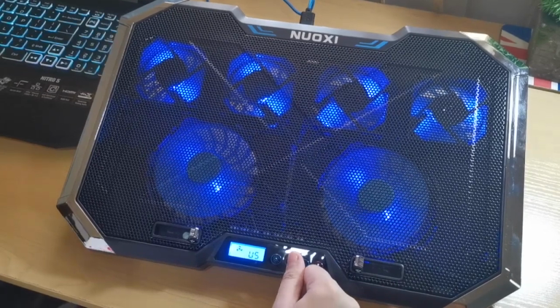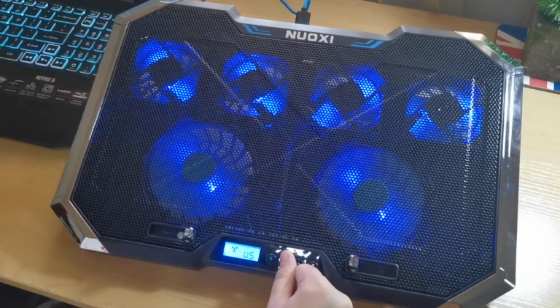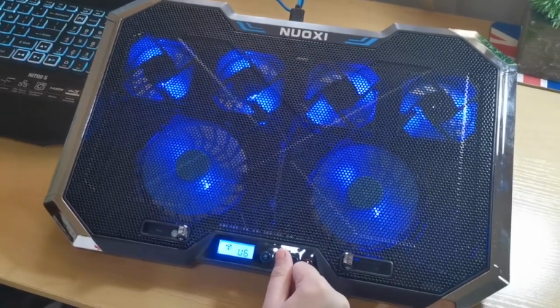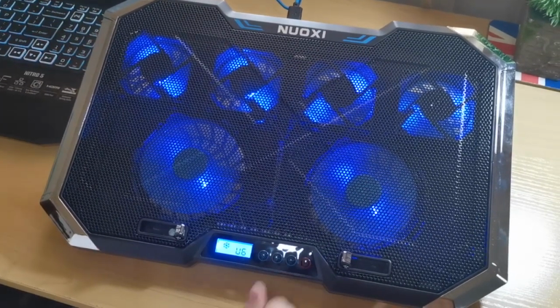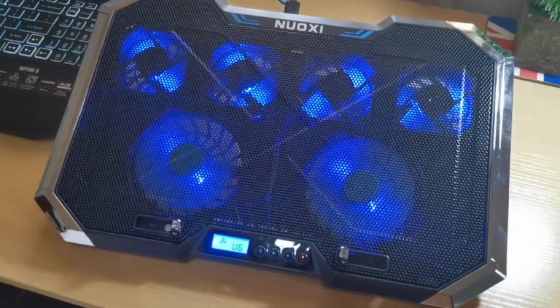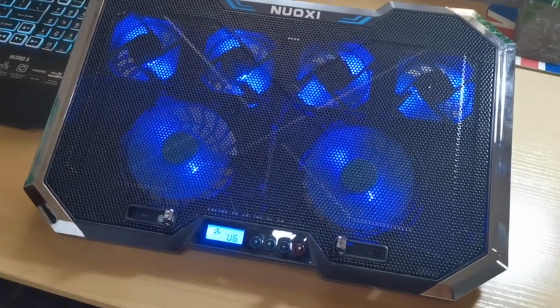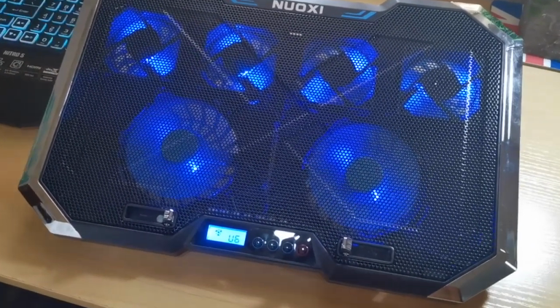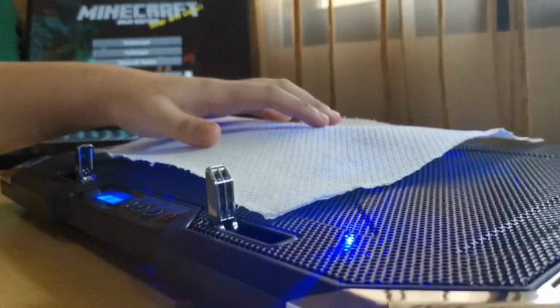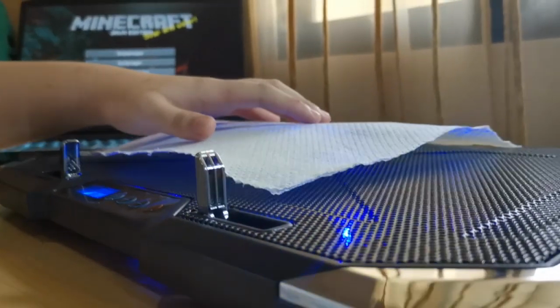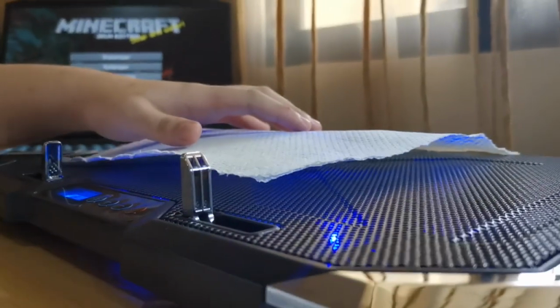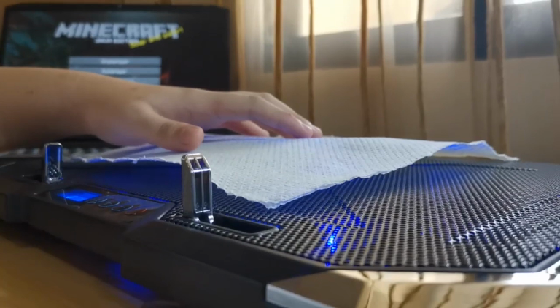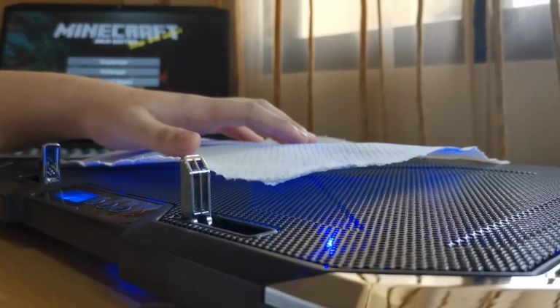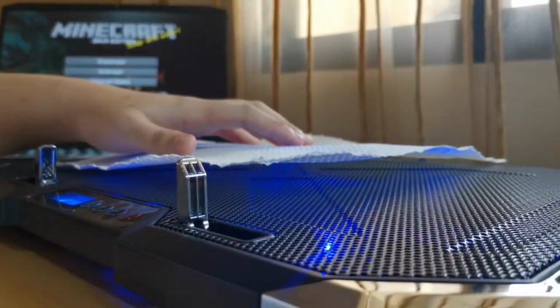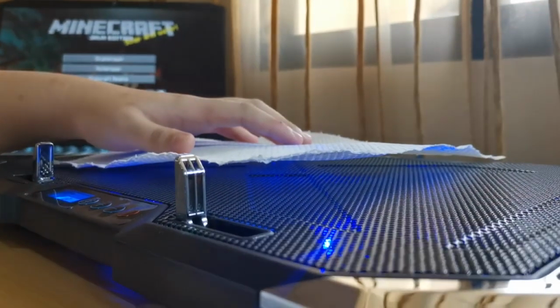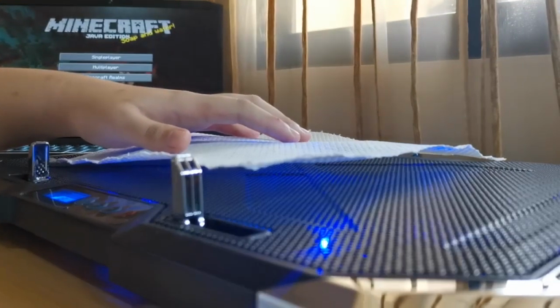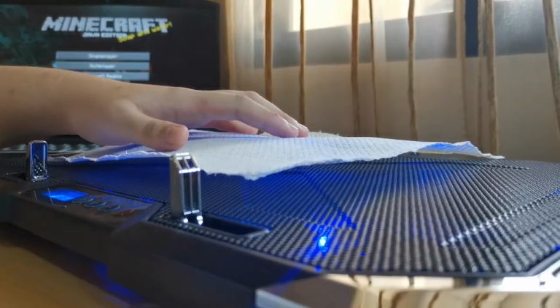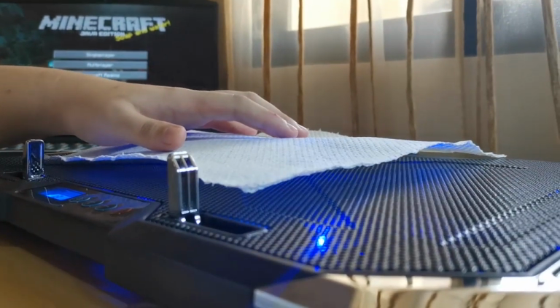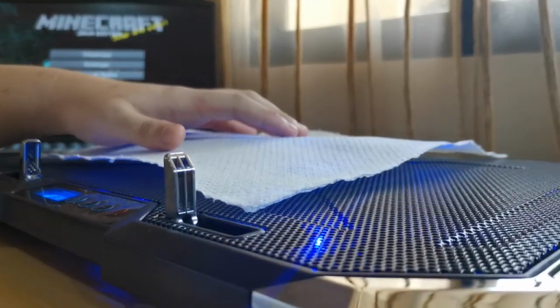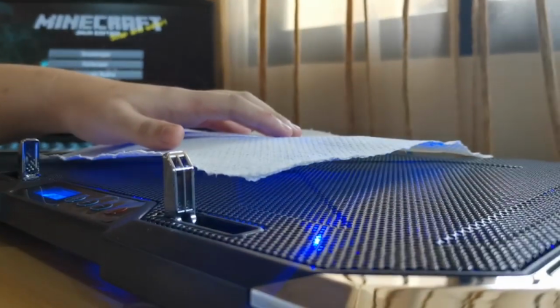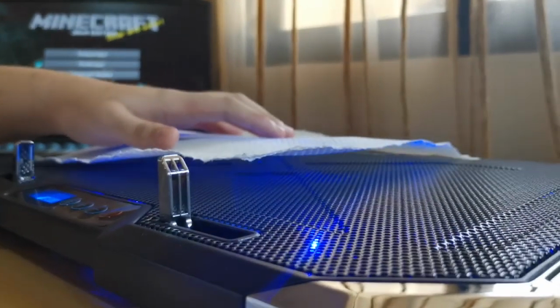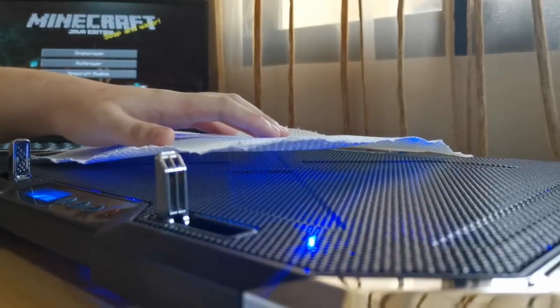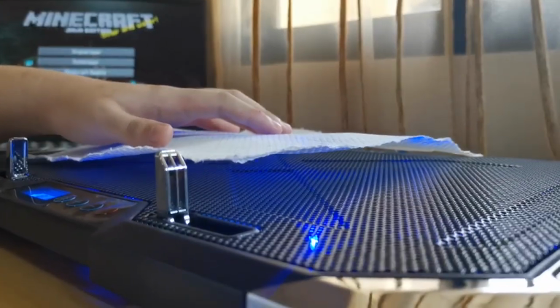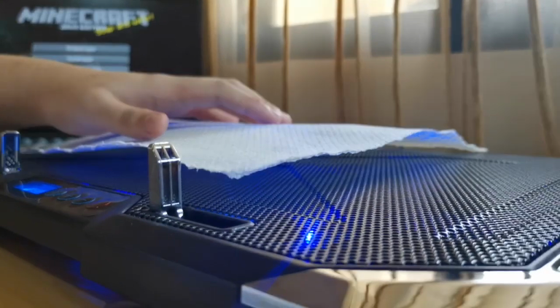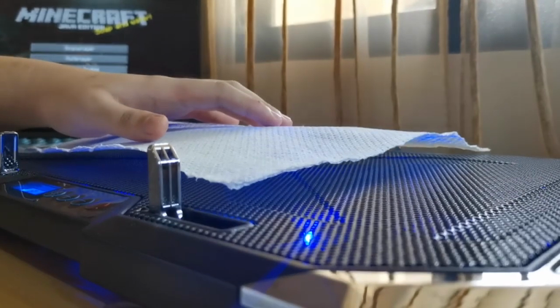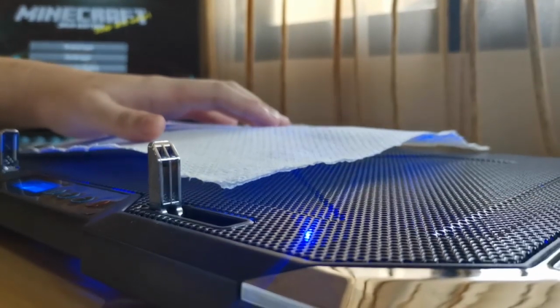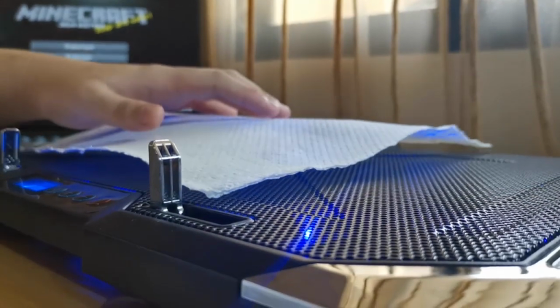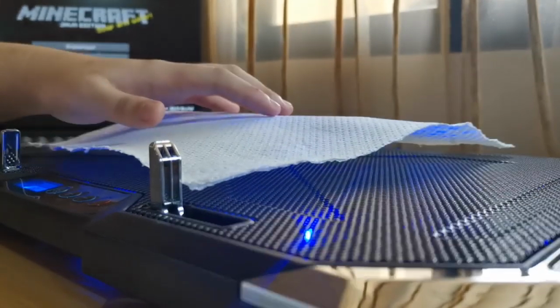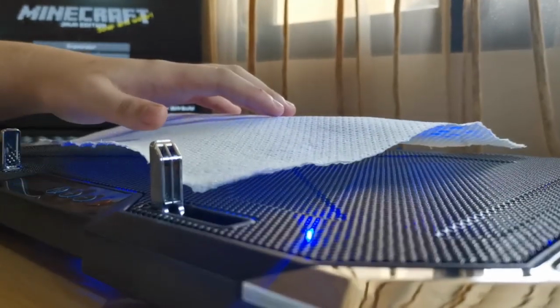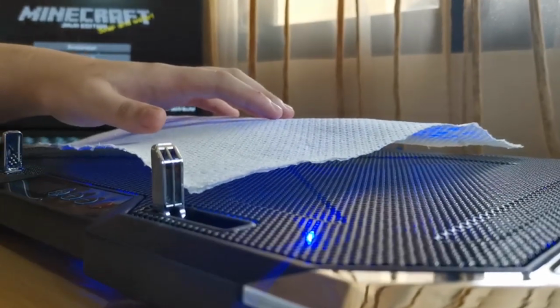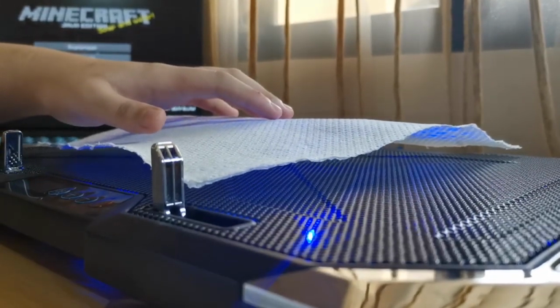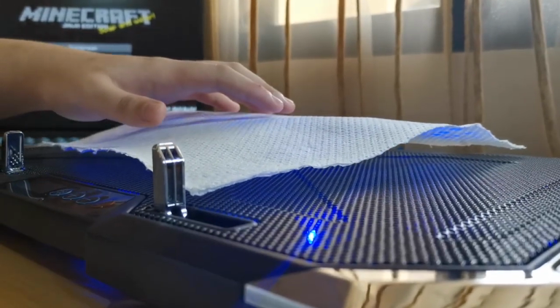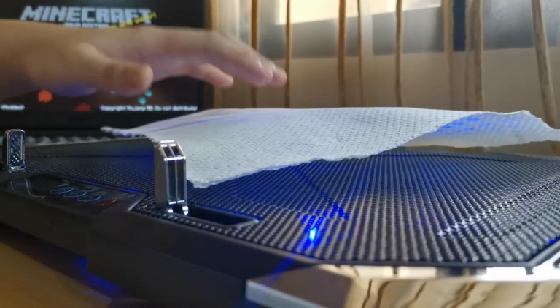At level 6, you can barely hear the fan. The power of the fan is decent.